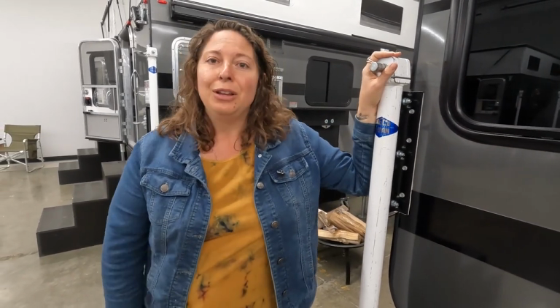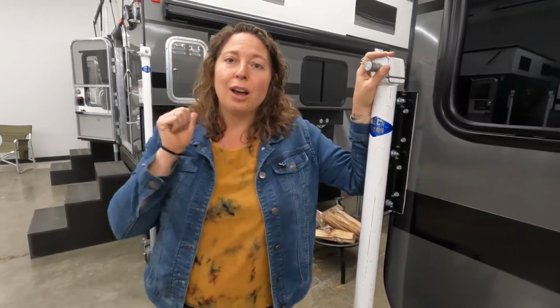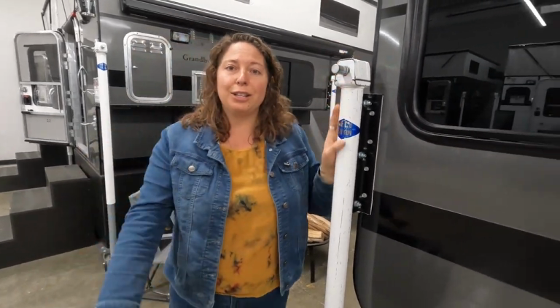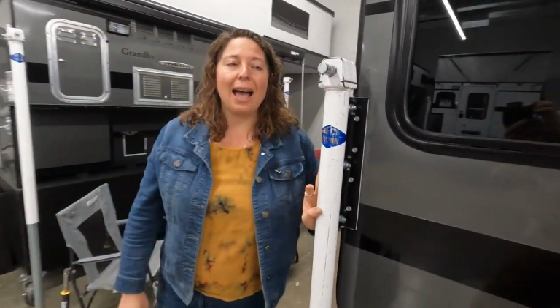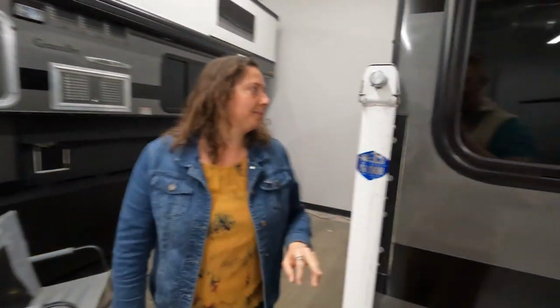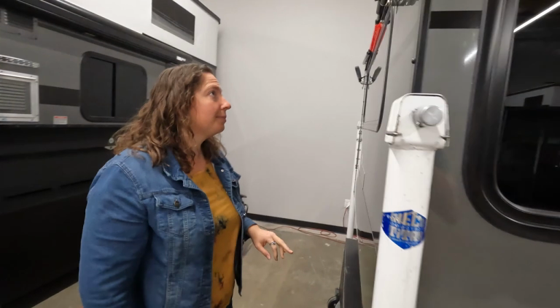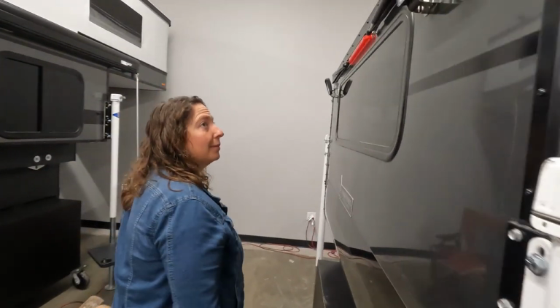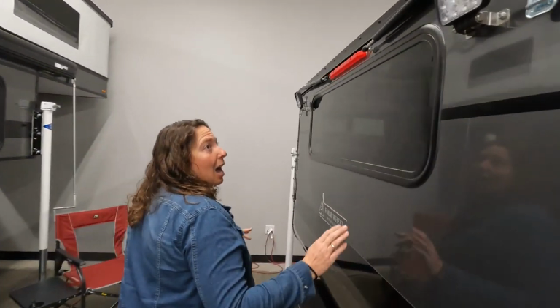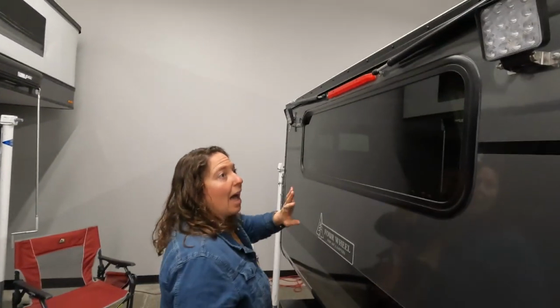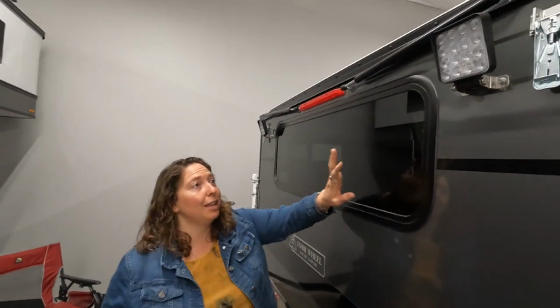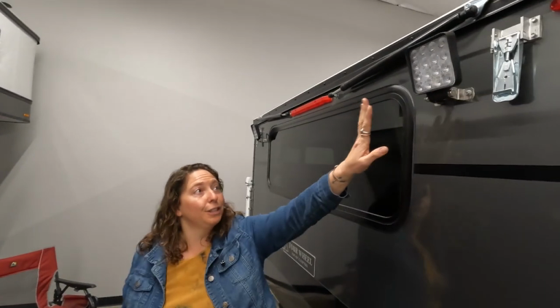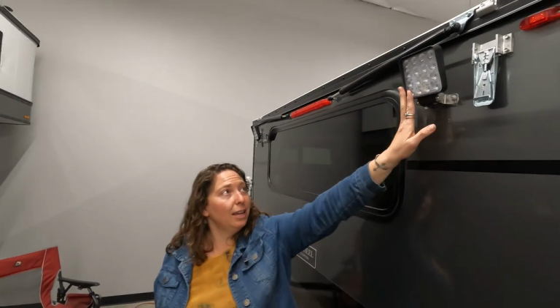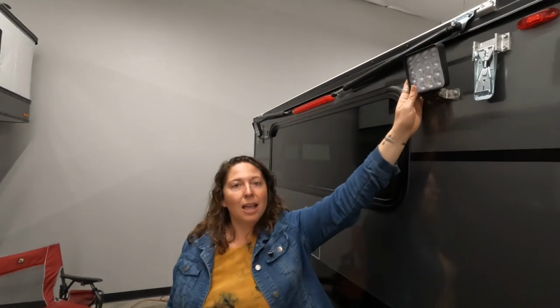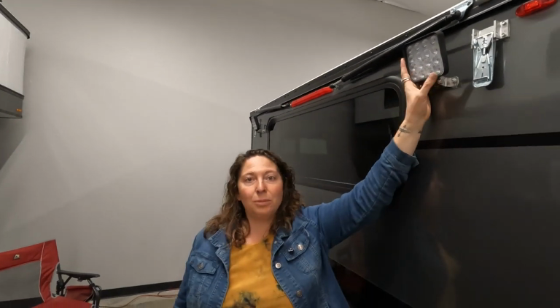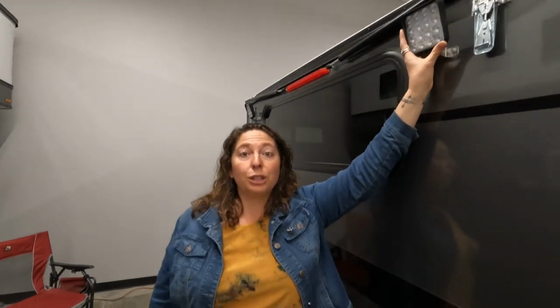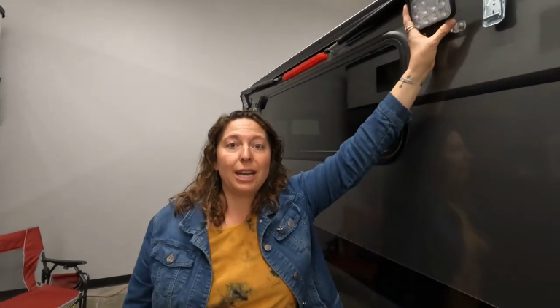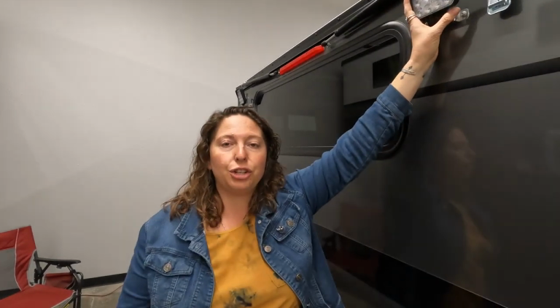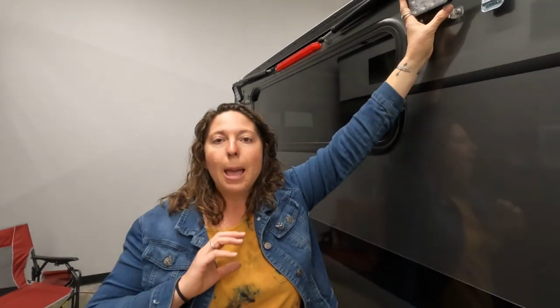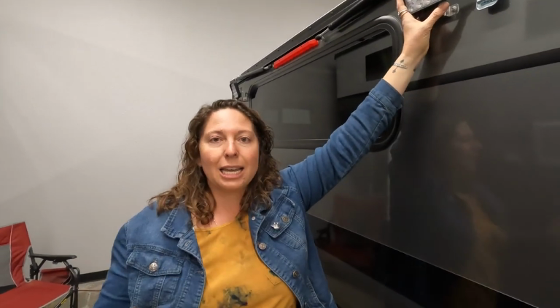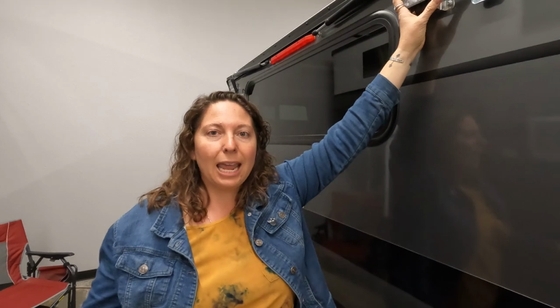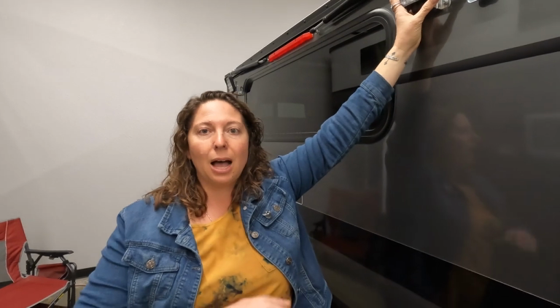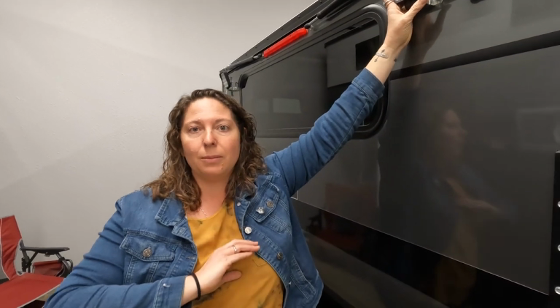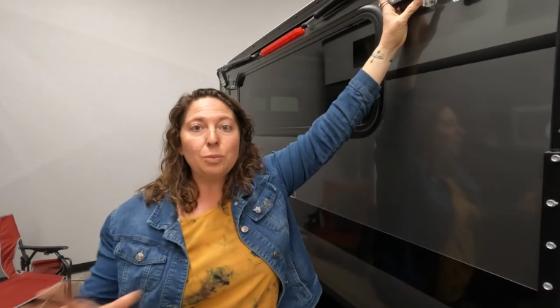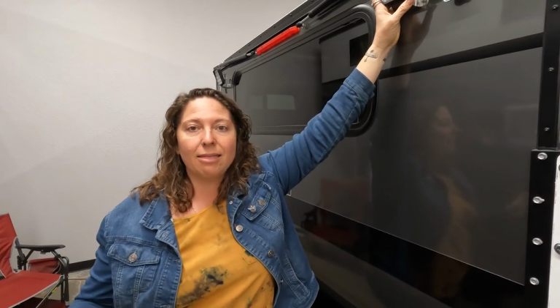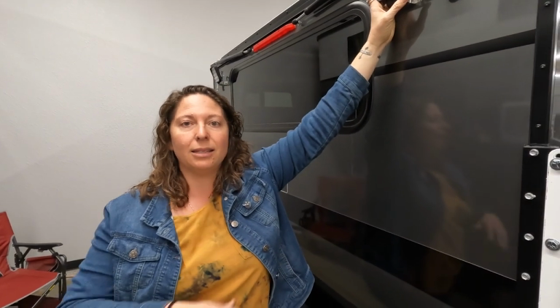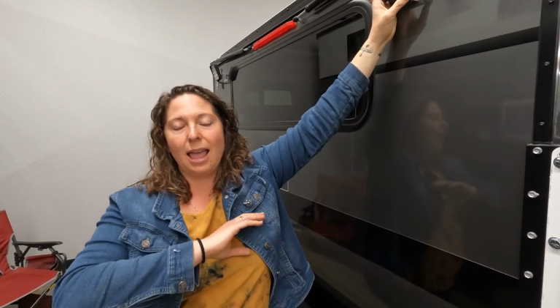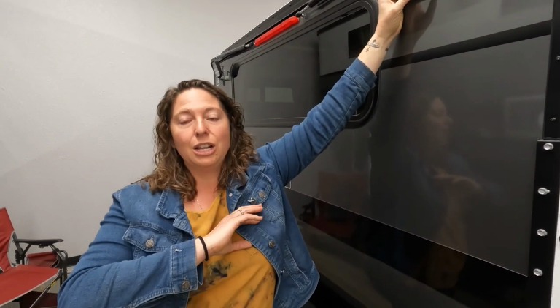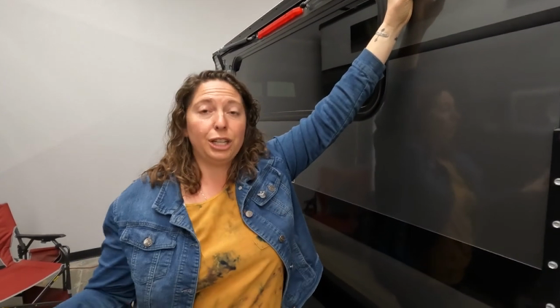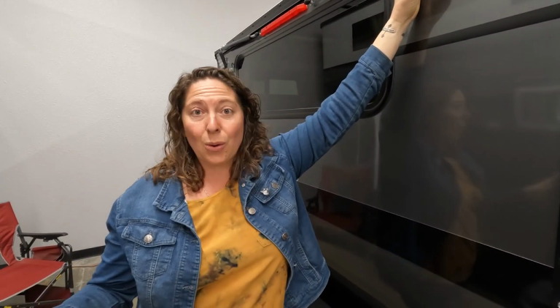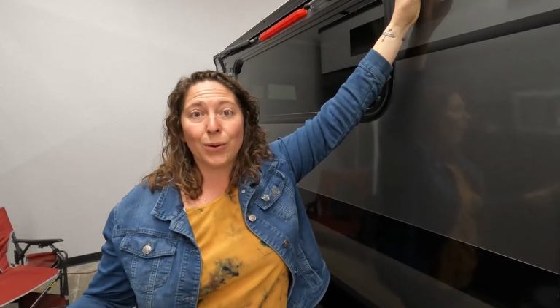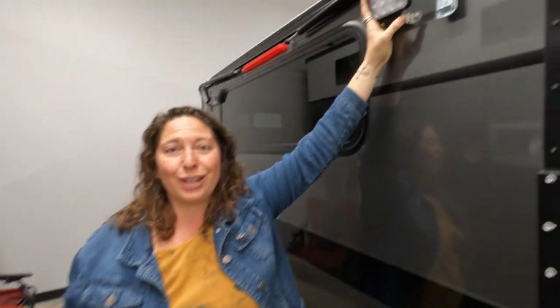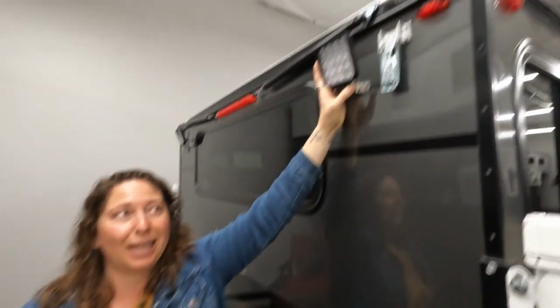Moving on to the back, we have the floodlights. These are really great to set up camp, illuminate things, and just see what's going on around your campsite.